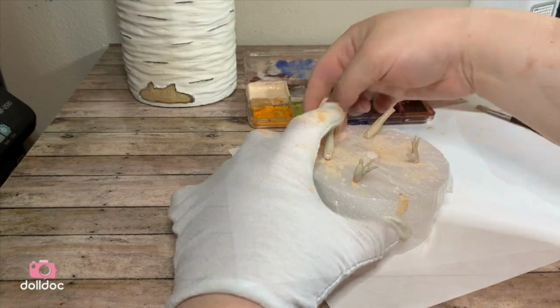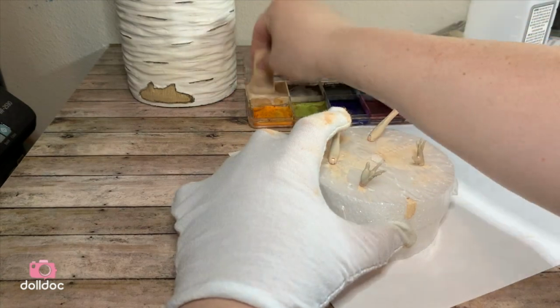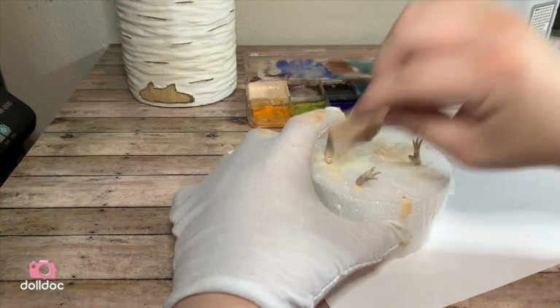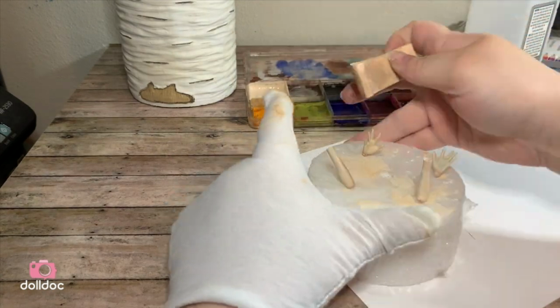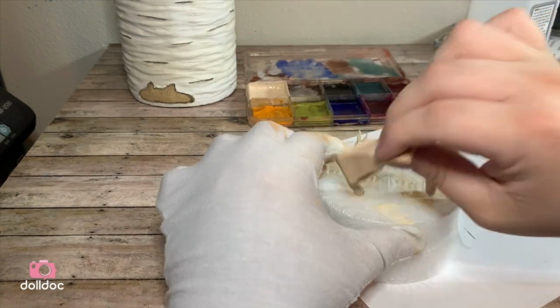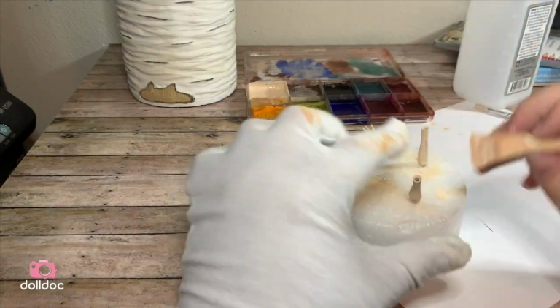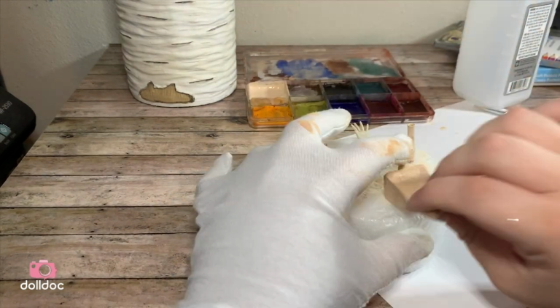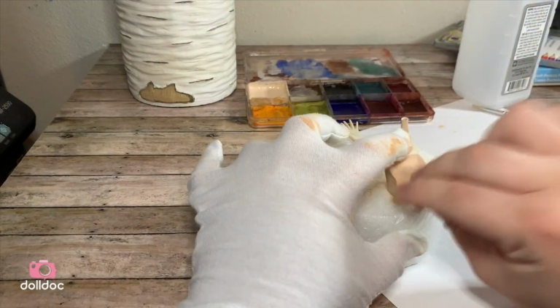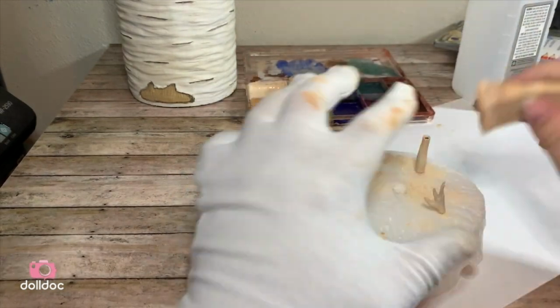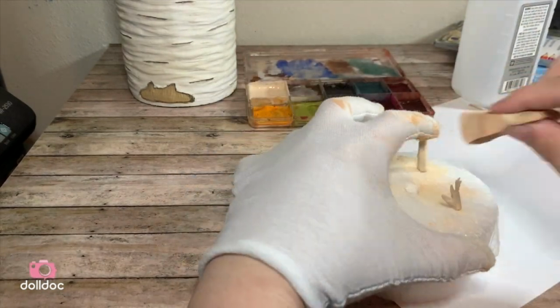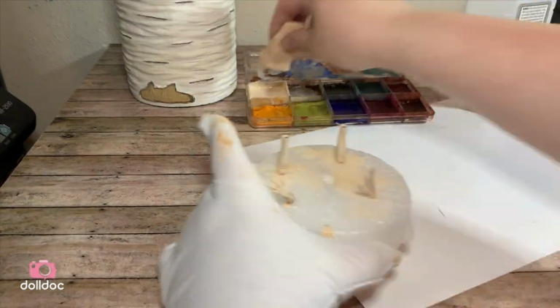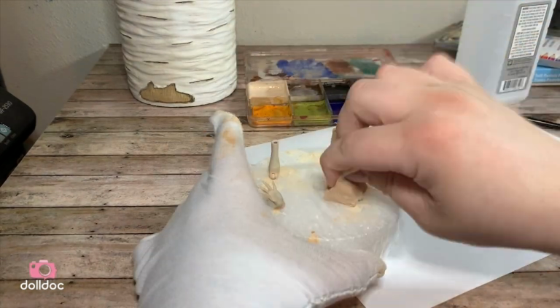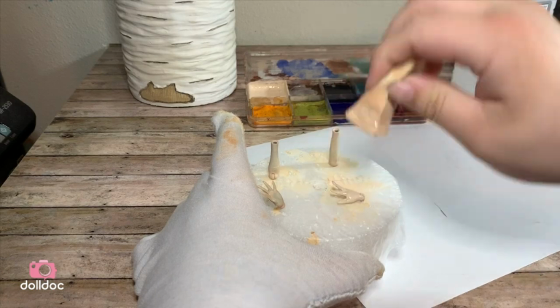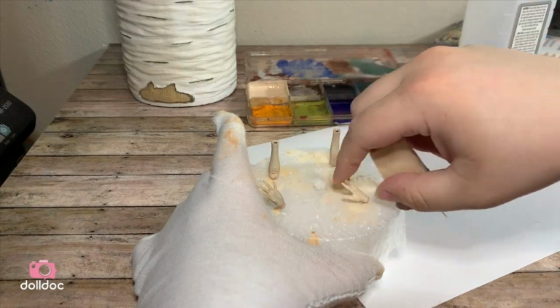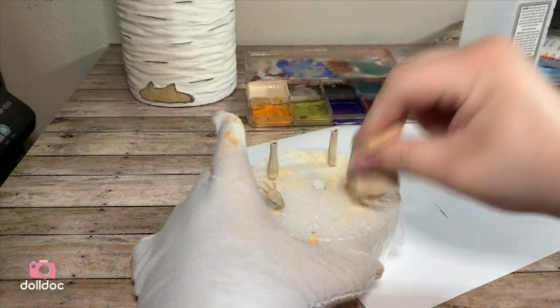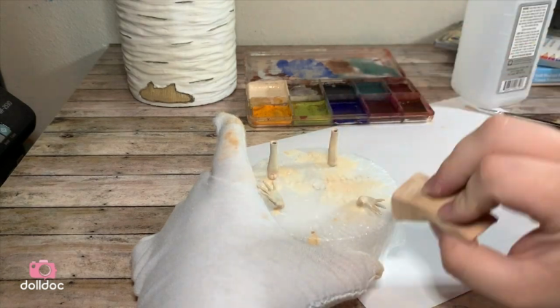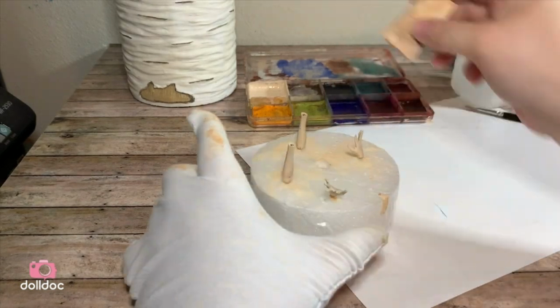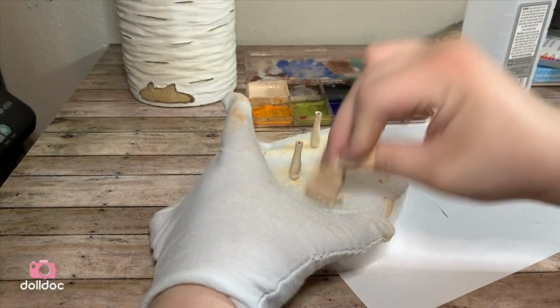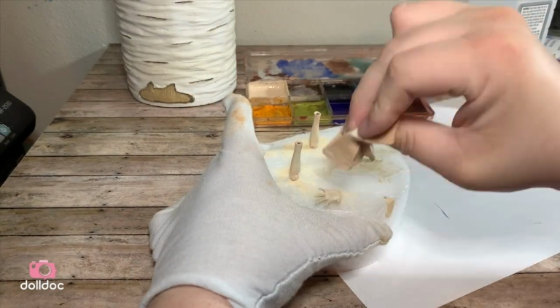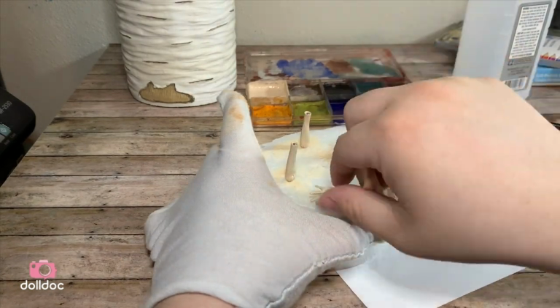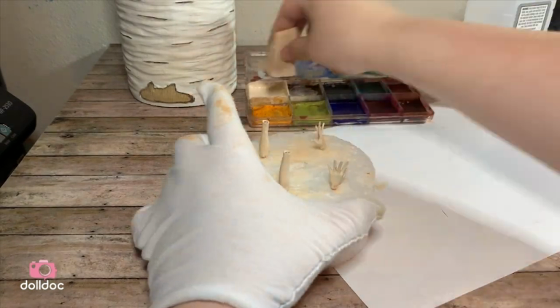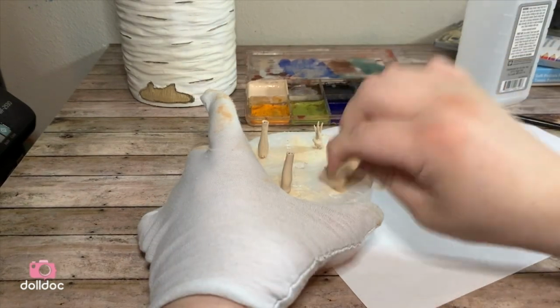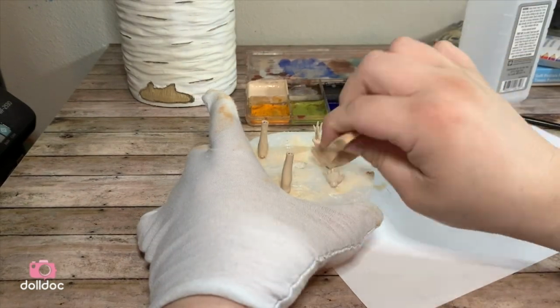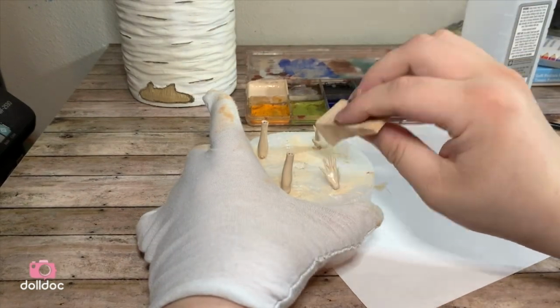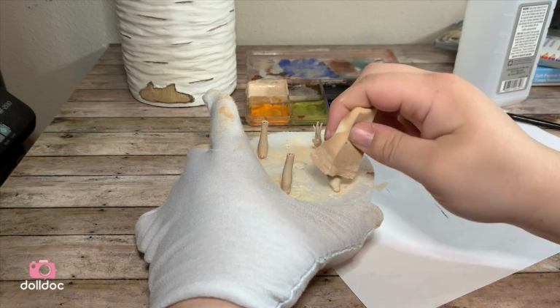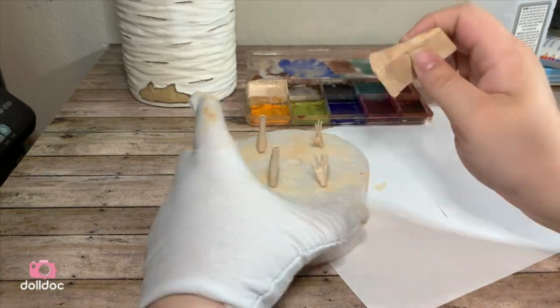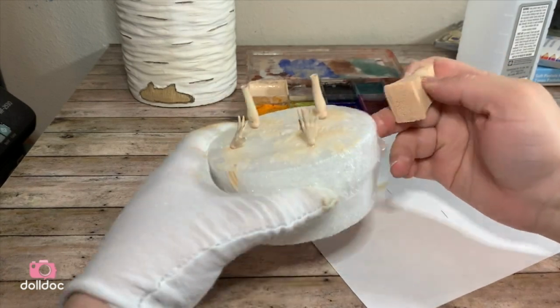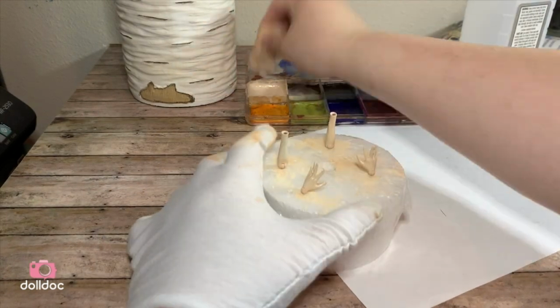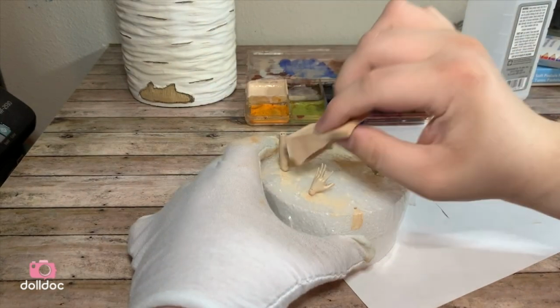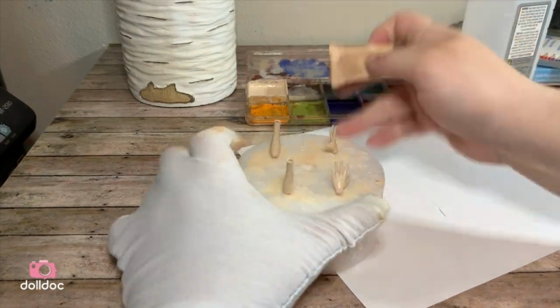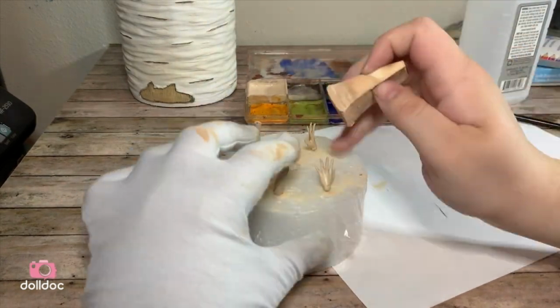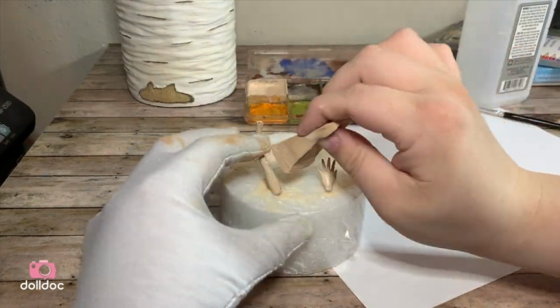For the second layer on the forearms and hands, I go in with my makeup sponge. One benefit to using a makeup sponge is you get no streaks and a little bit of a pore-like texture.